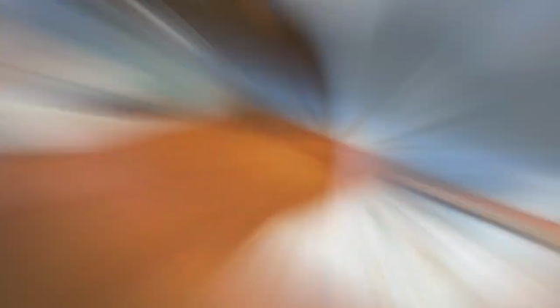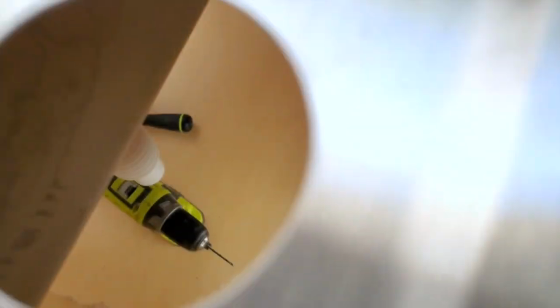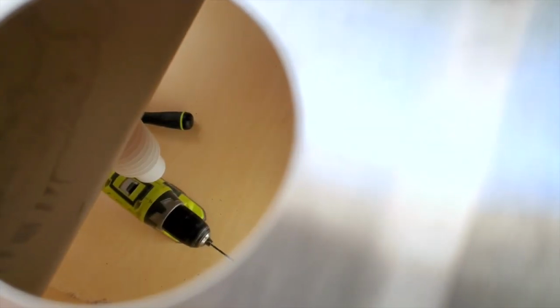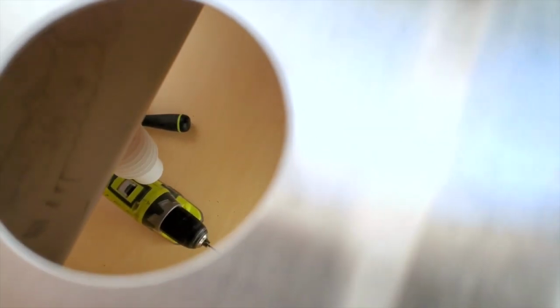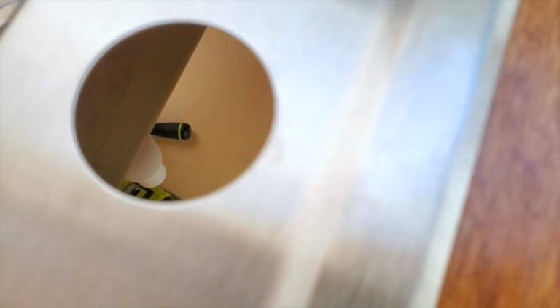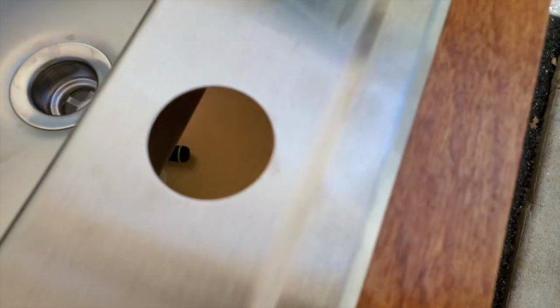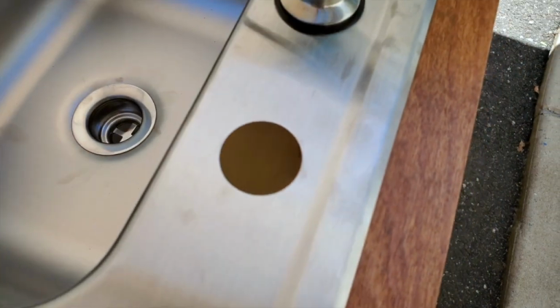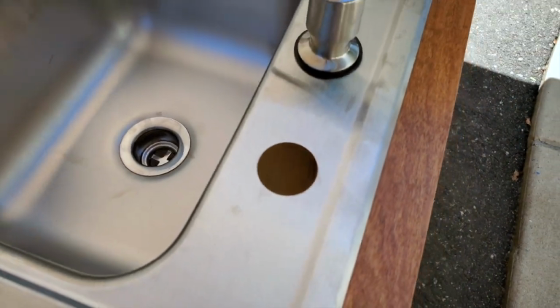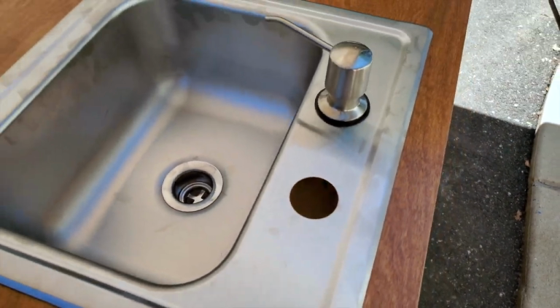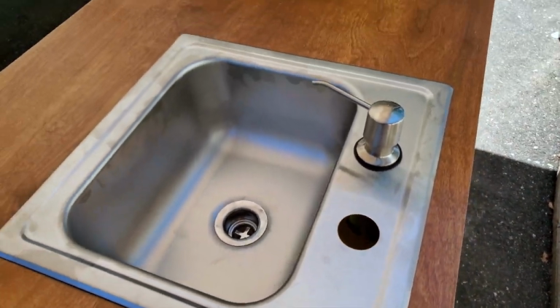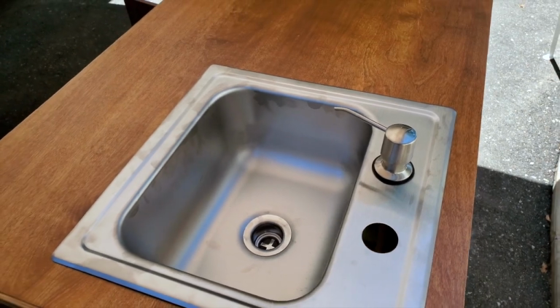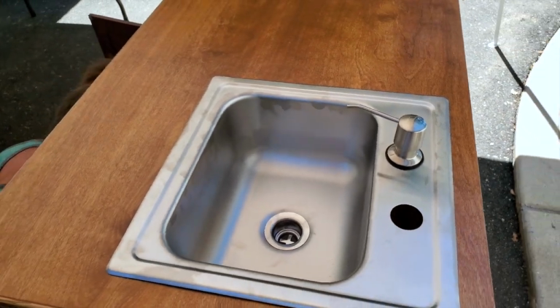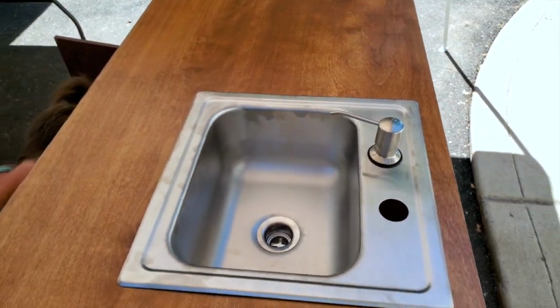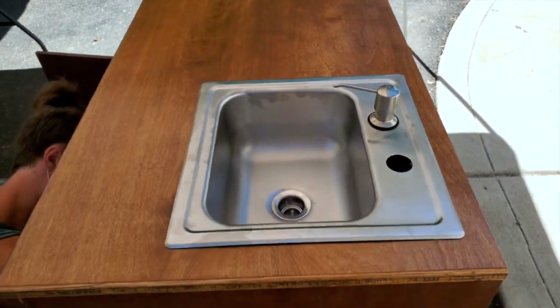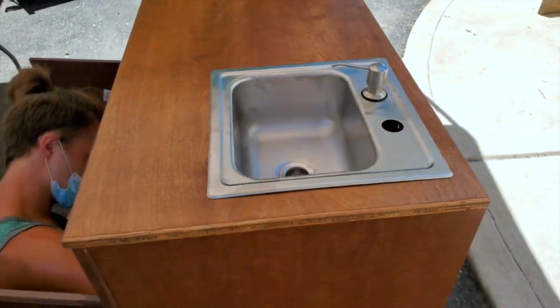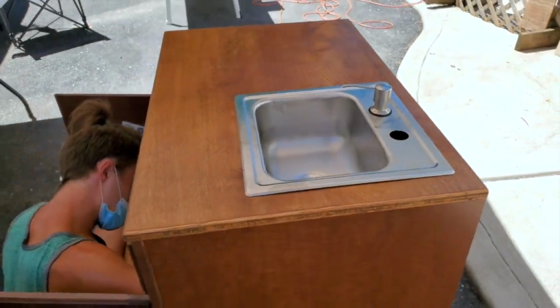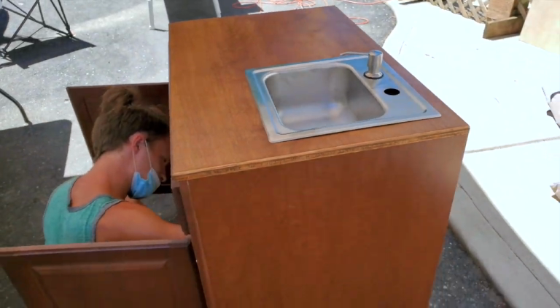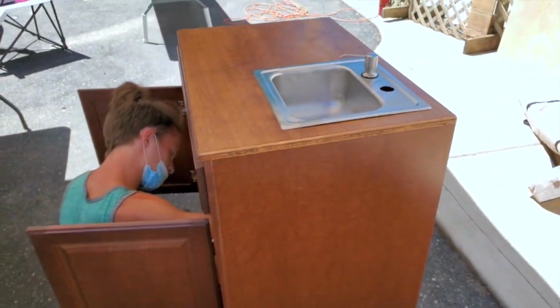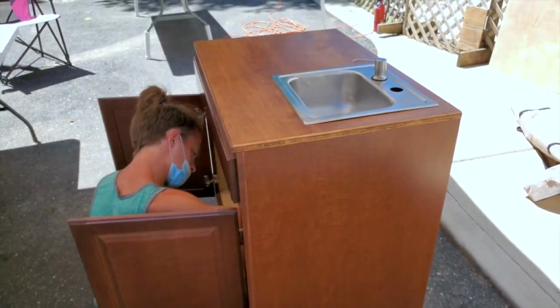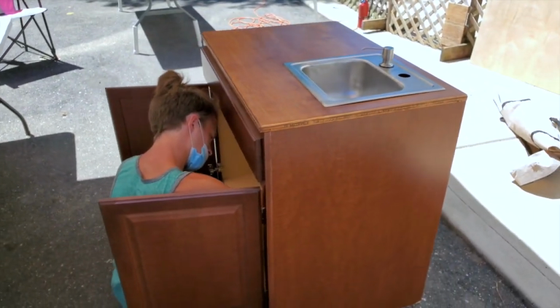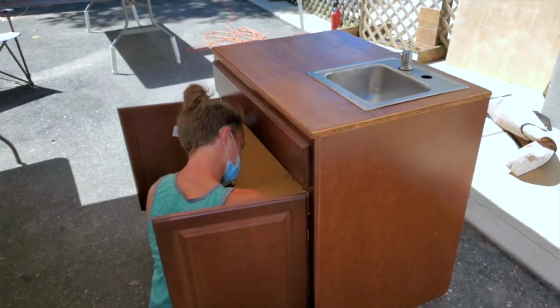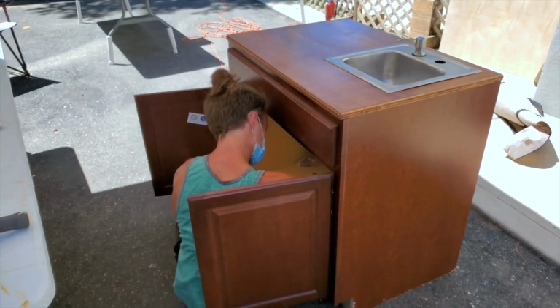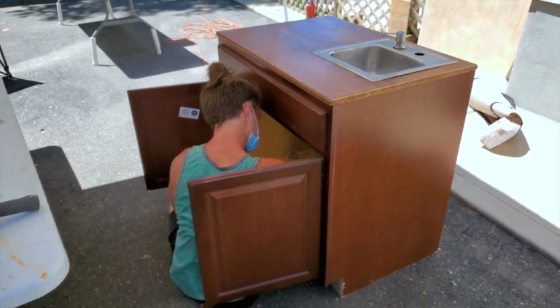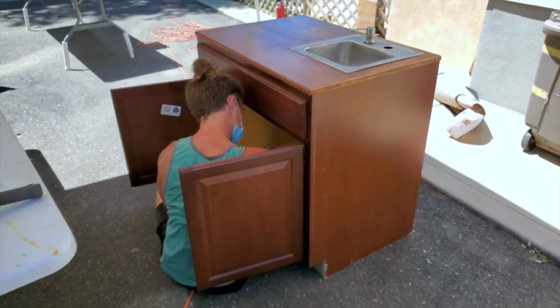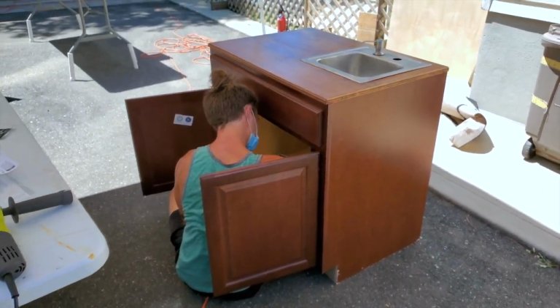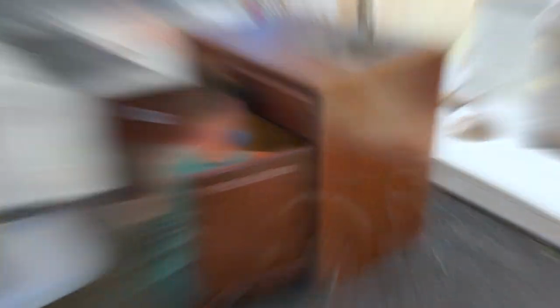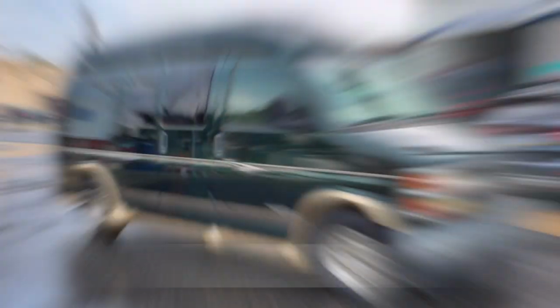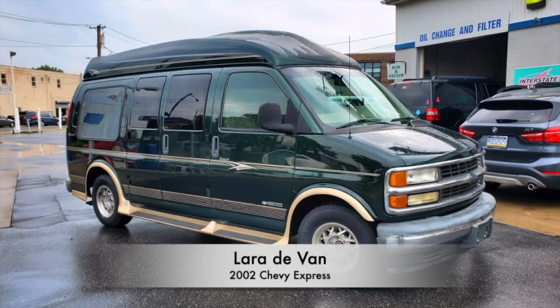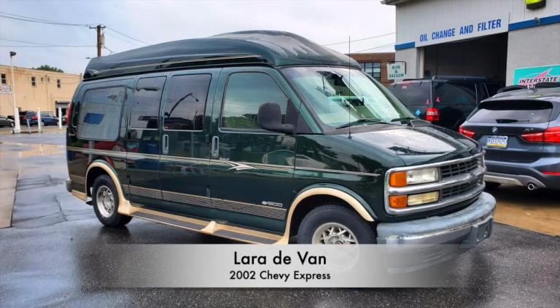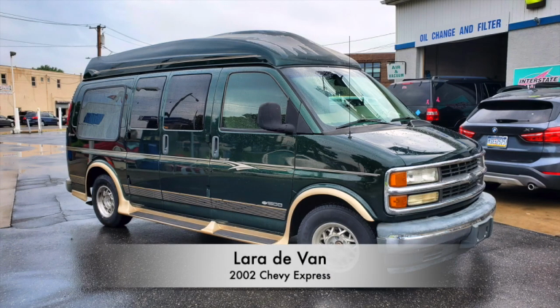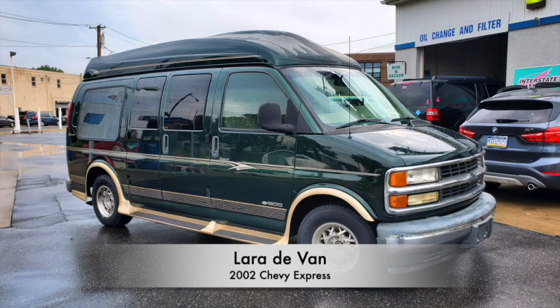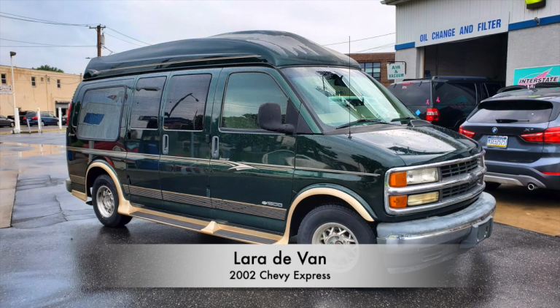We bought a very small sink that came with a little detergent dispenser, purchased from Amazon, and an electric water pump for only $13 — it's rechargeable and it just works wonders.